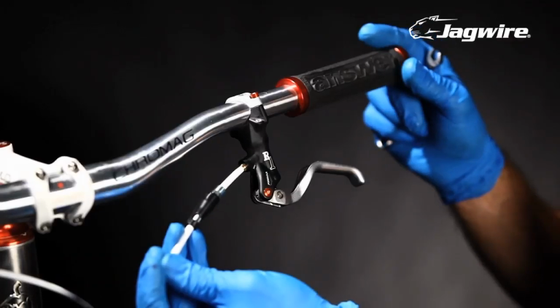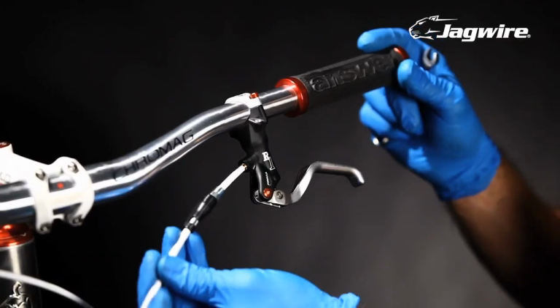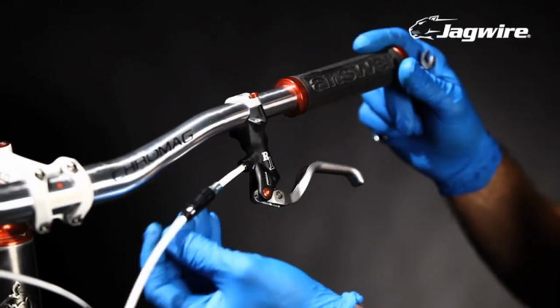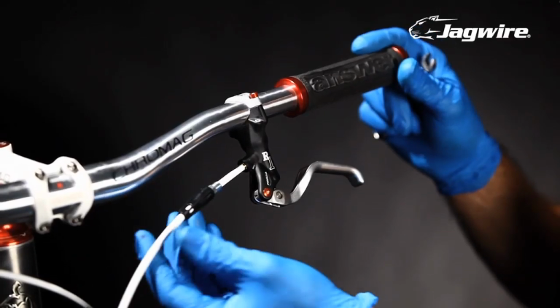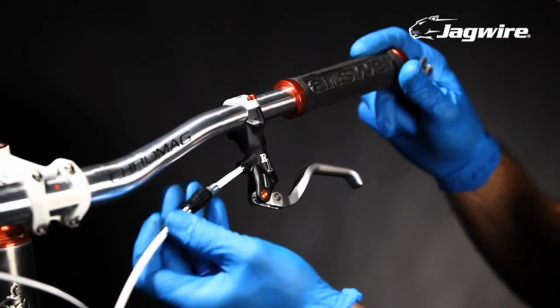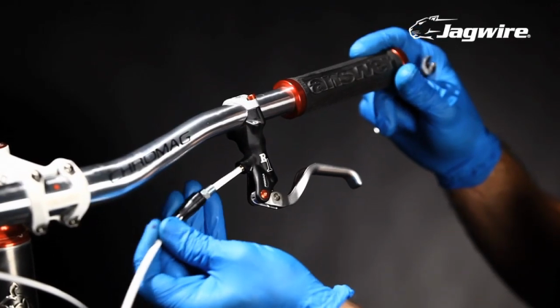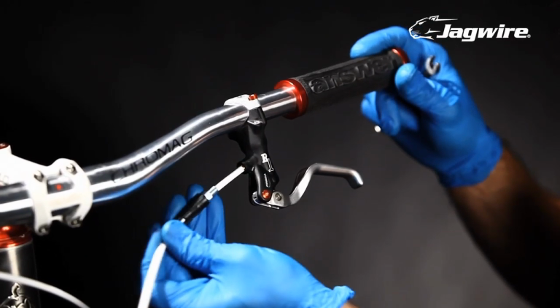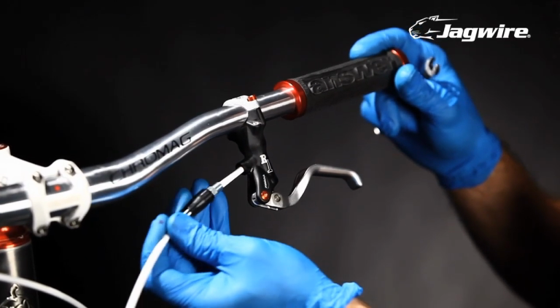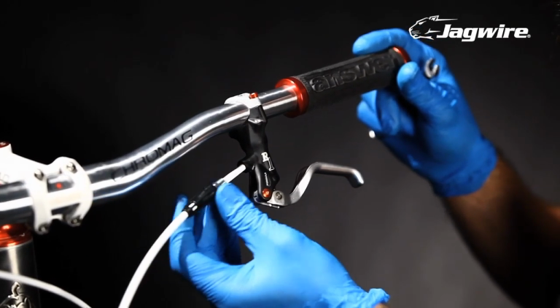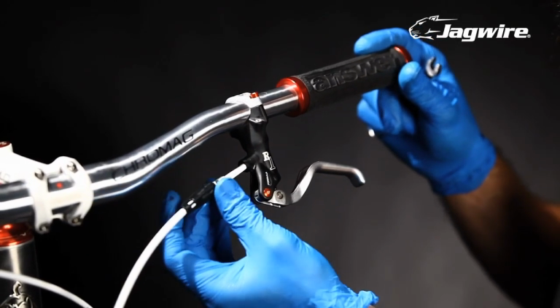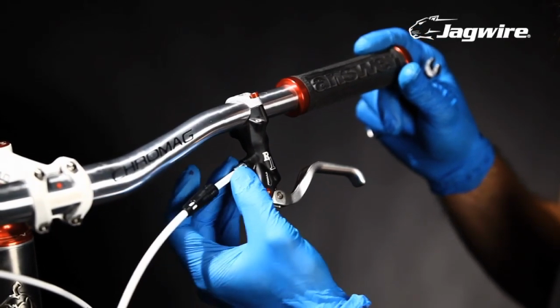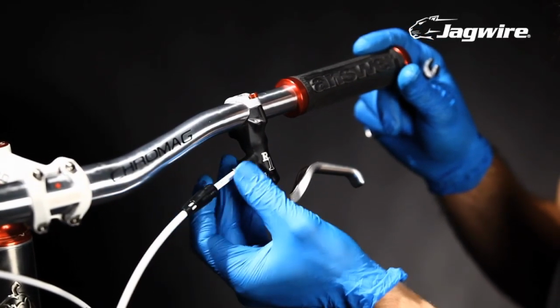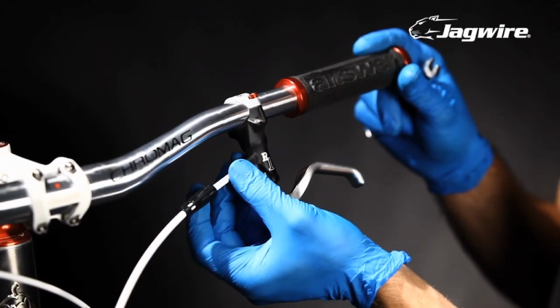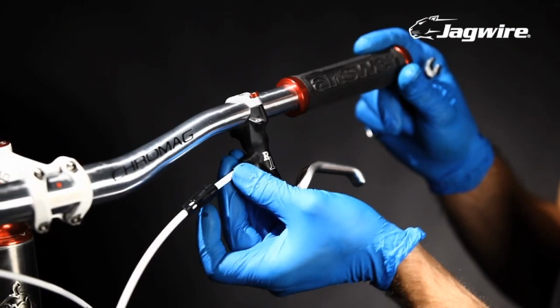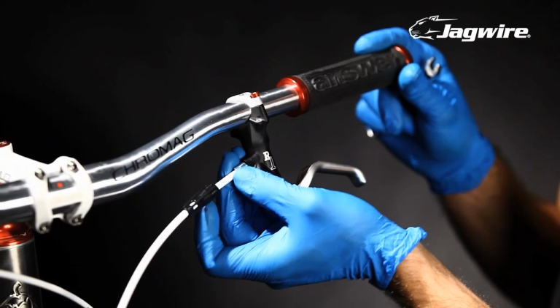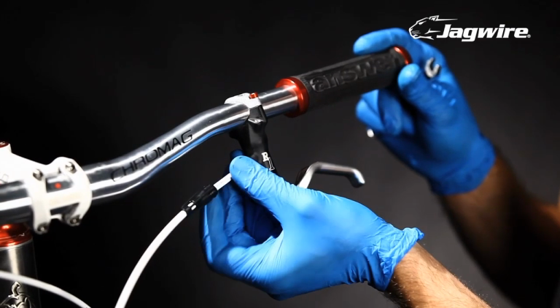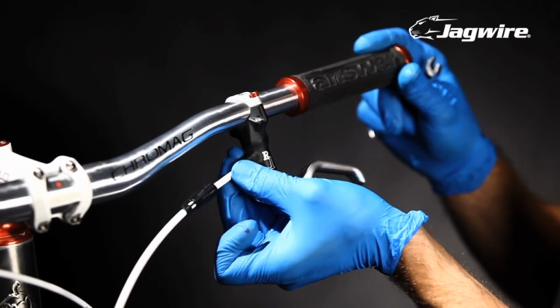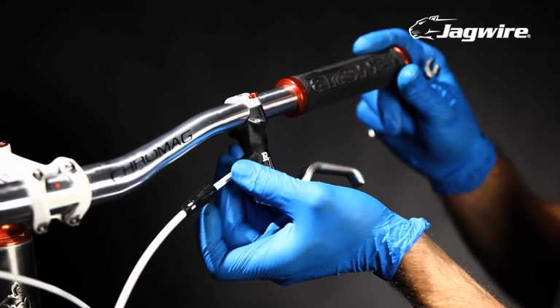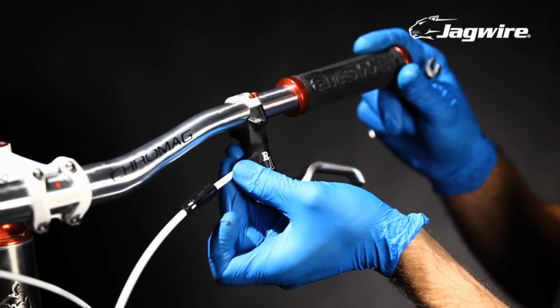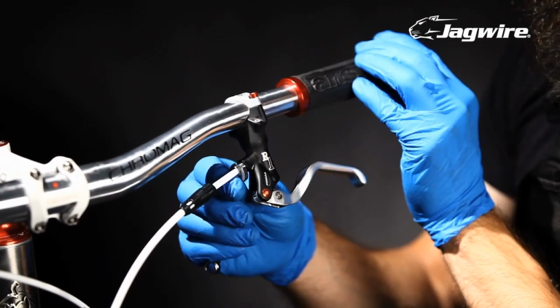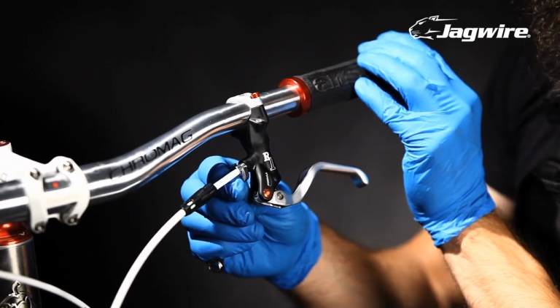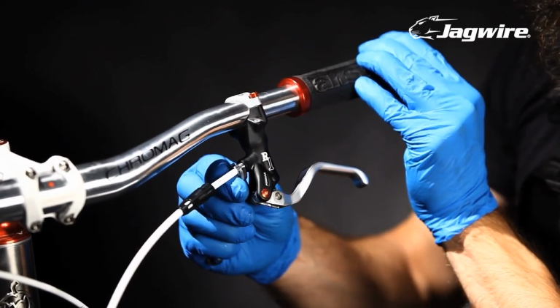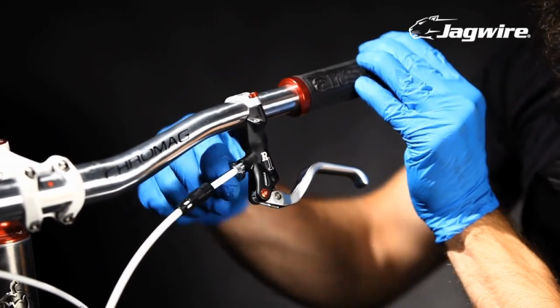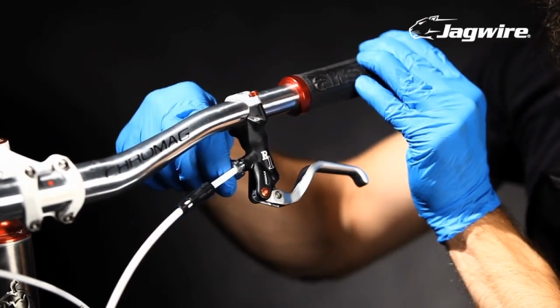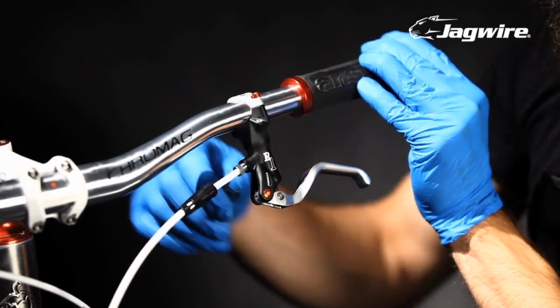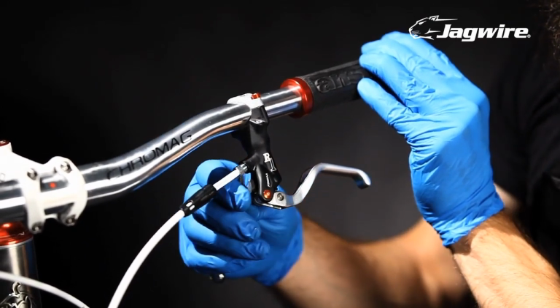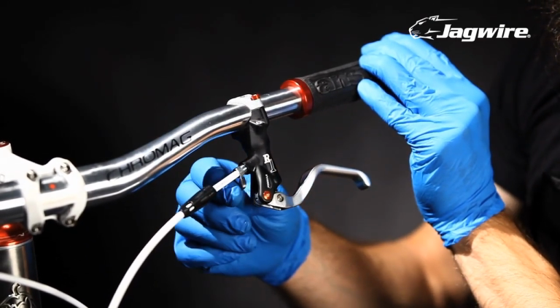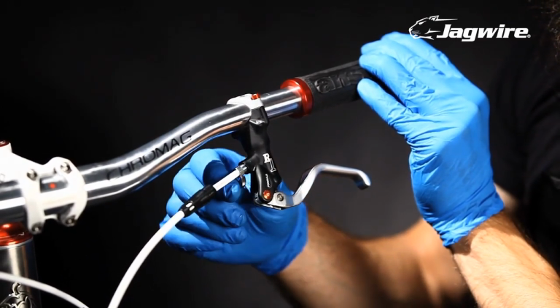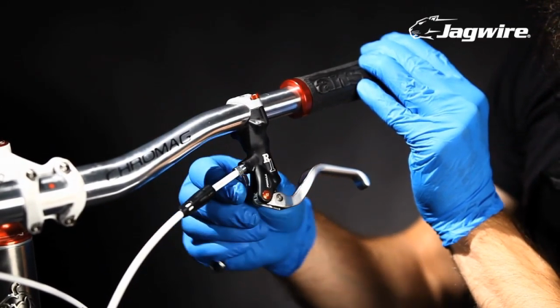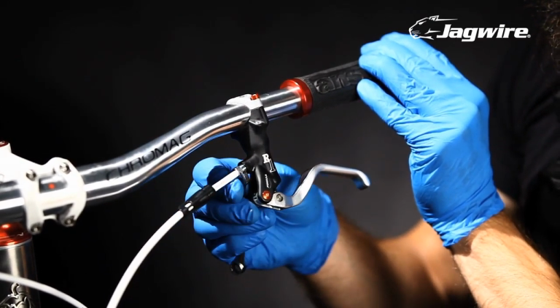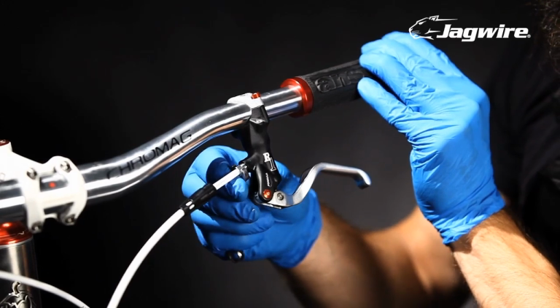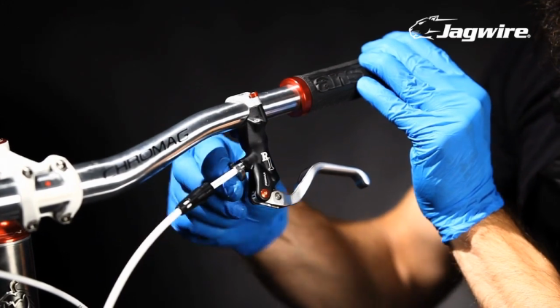Attach the new hose and fittings to the brake lever by threading in the compression nut. Use an 8 millimeter box wrench to tighten it down 5 to 7 Newton meters.